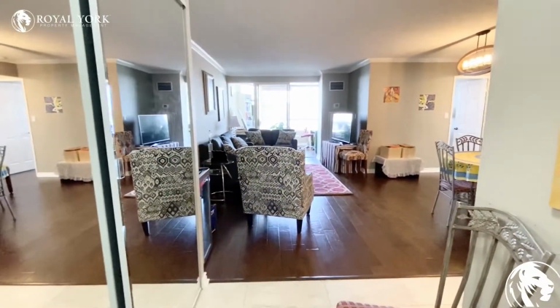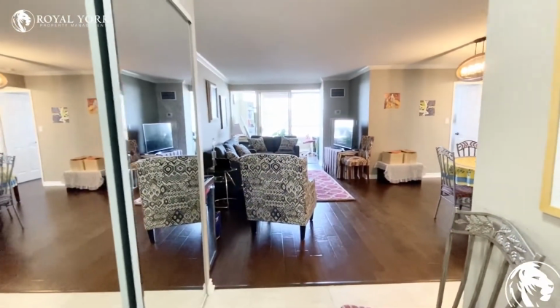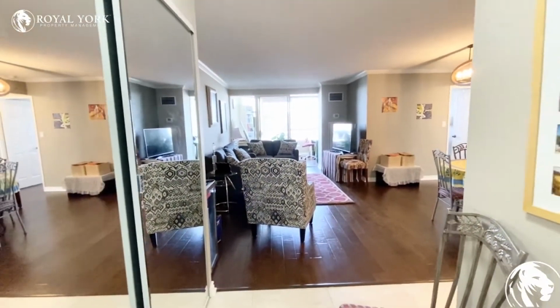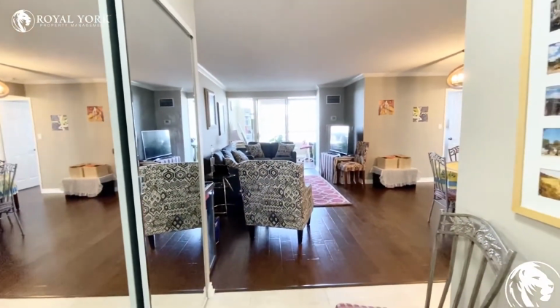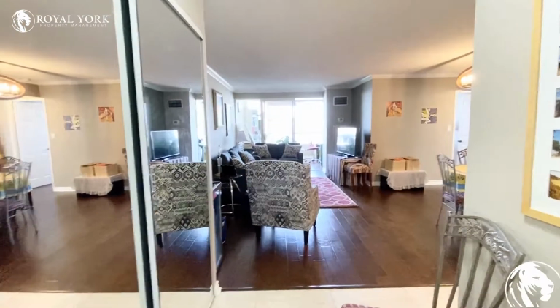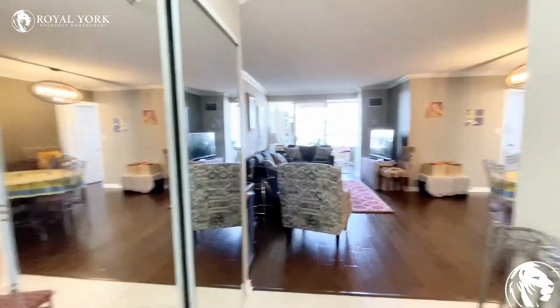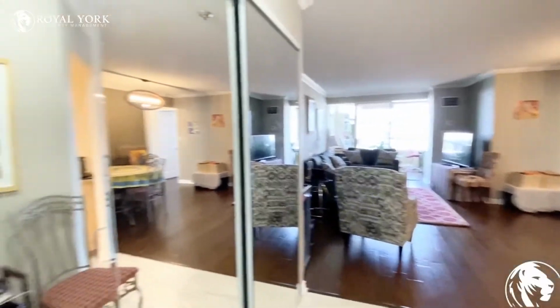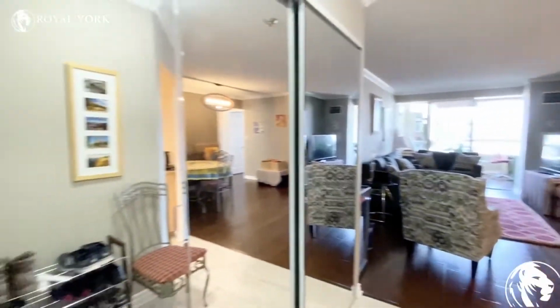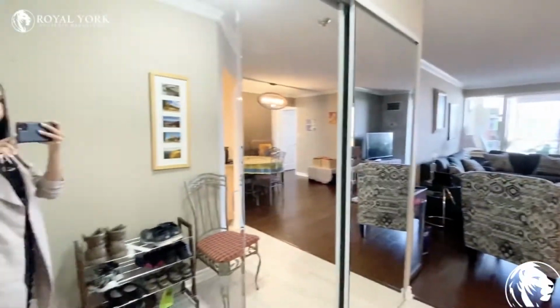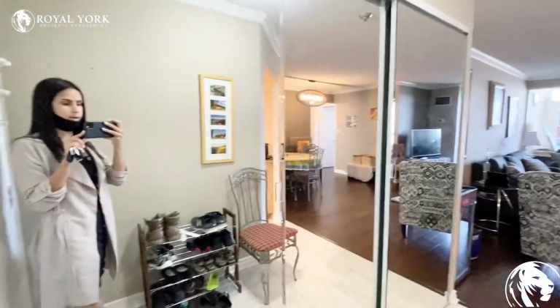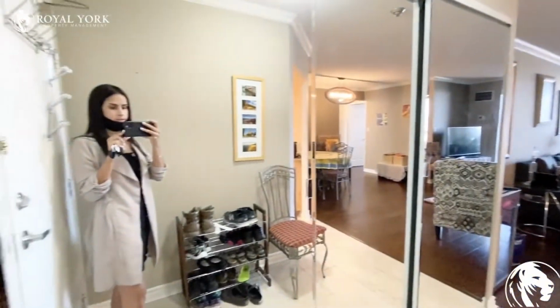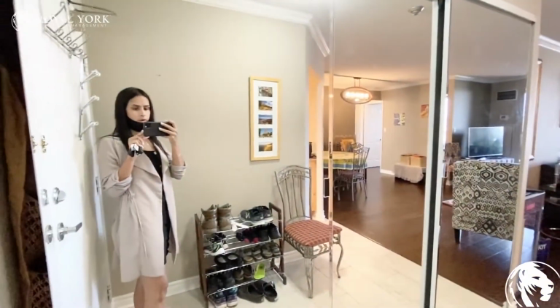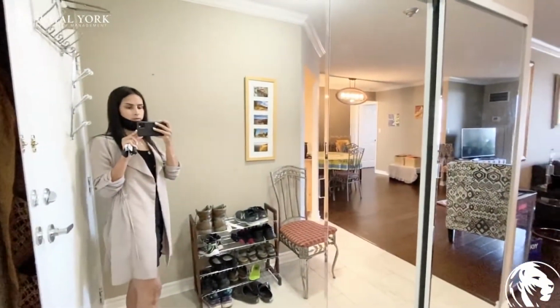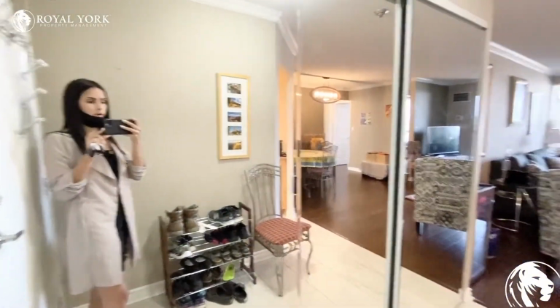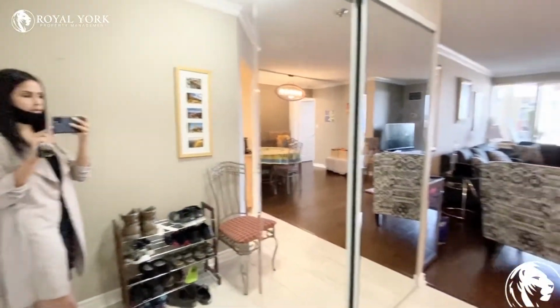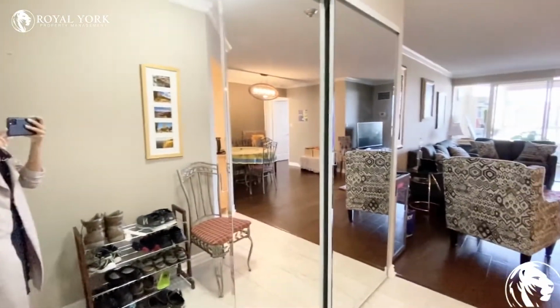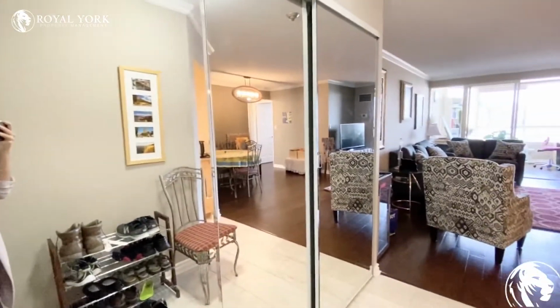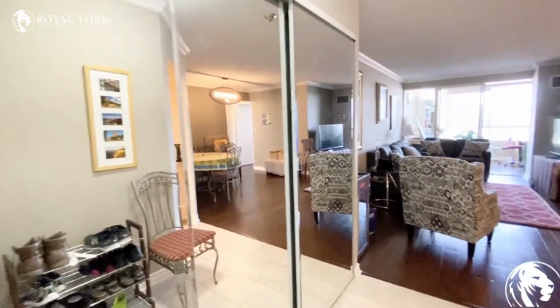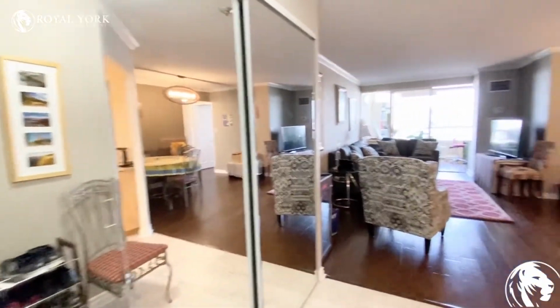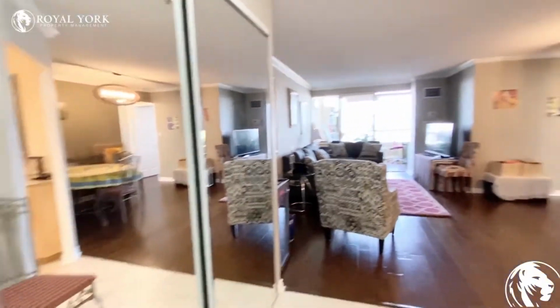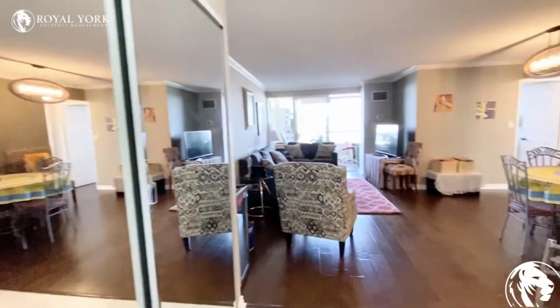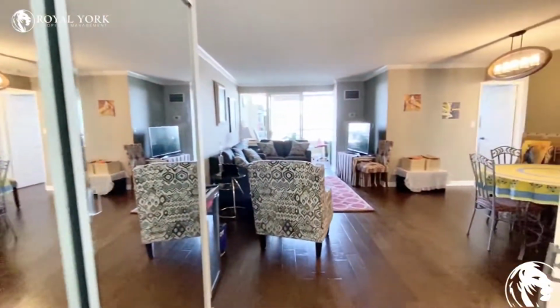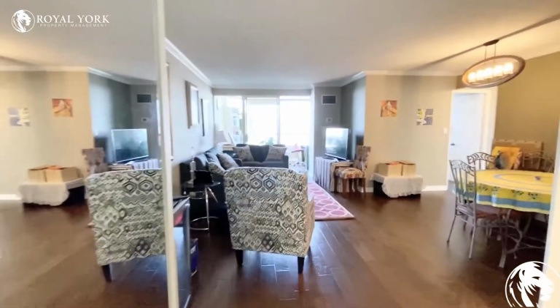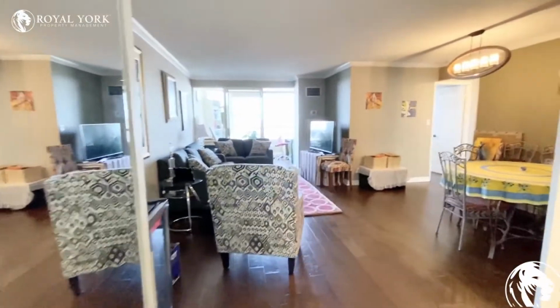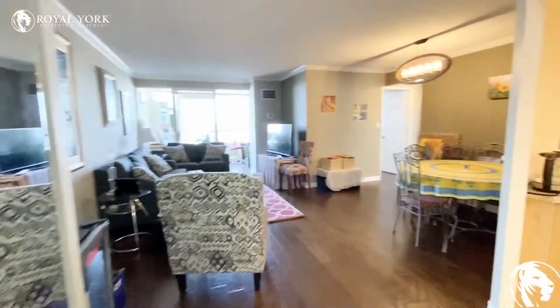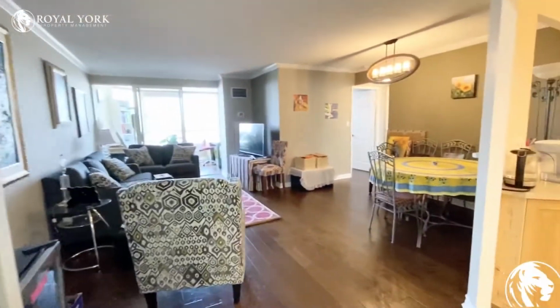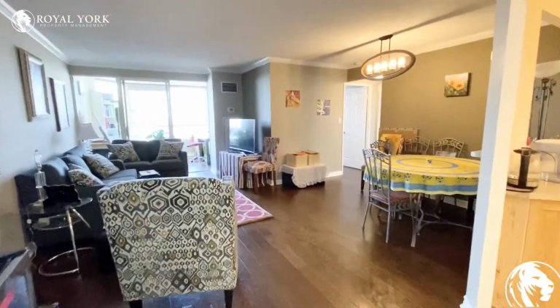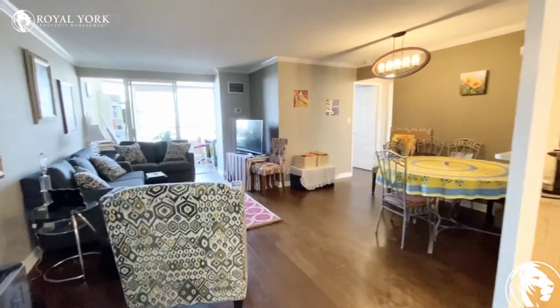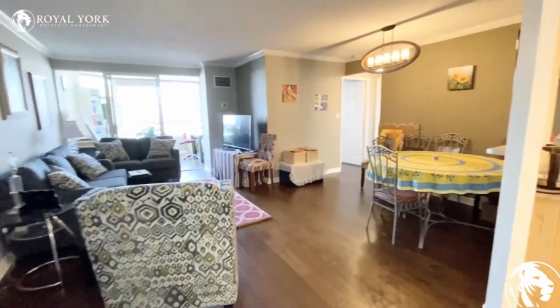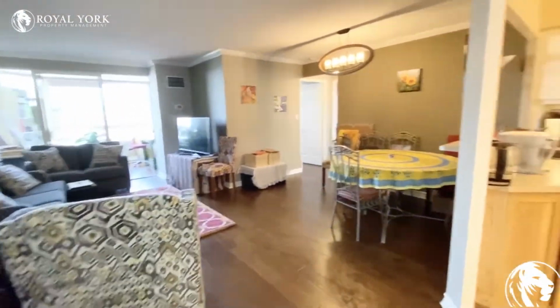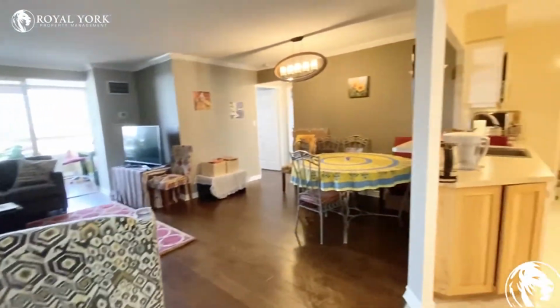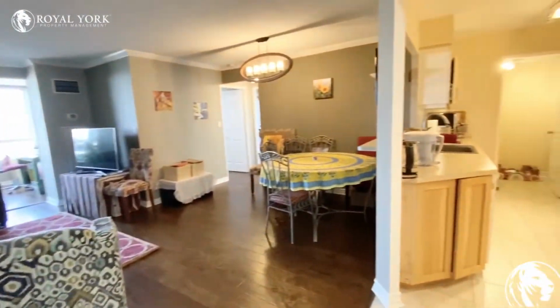As you walk into the unit you do have a massive front hallway closet here, mirrored. As we continue on you can see the open layout that we have here.